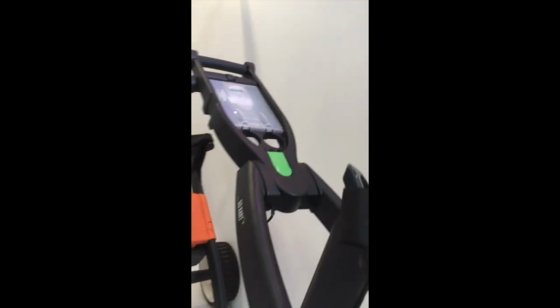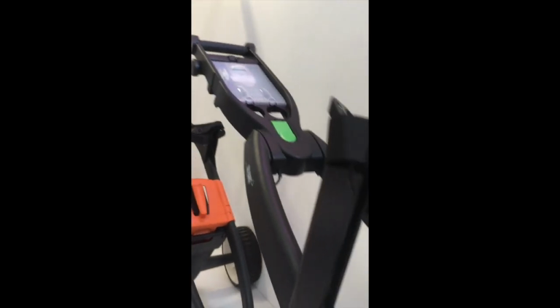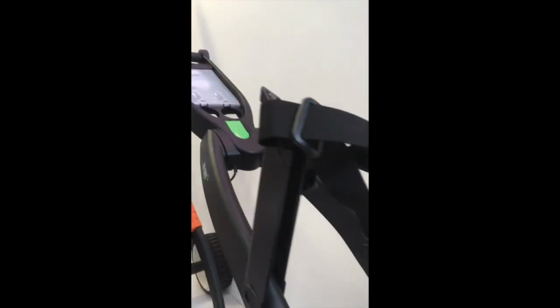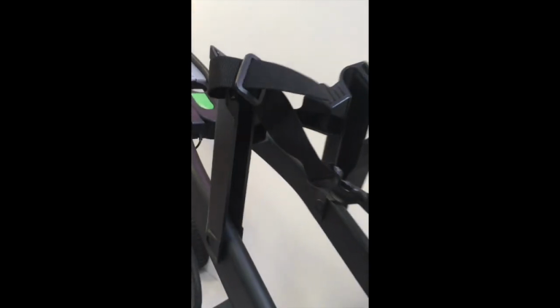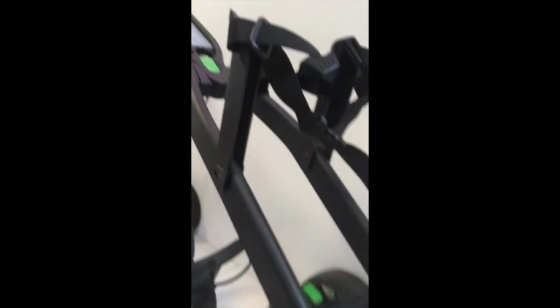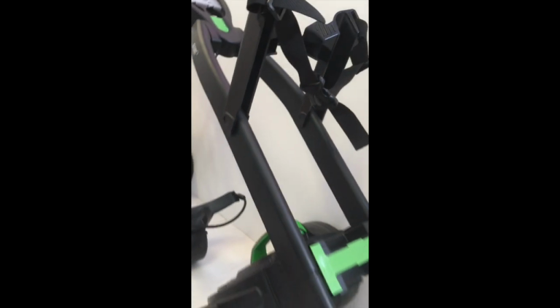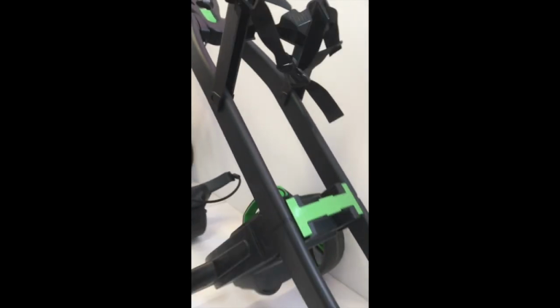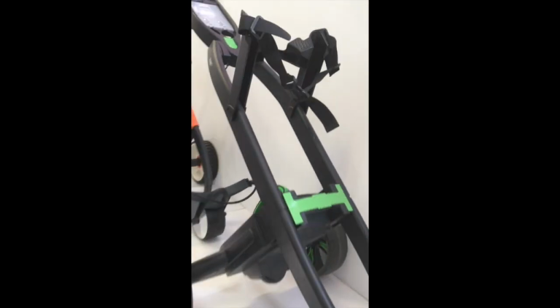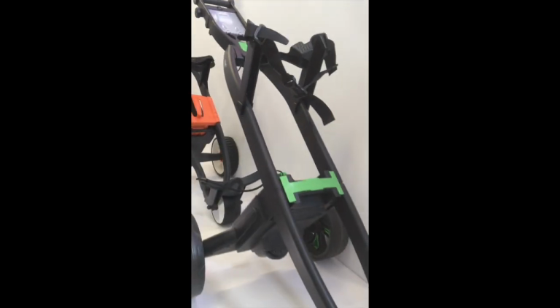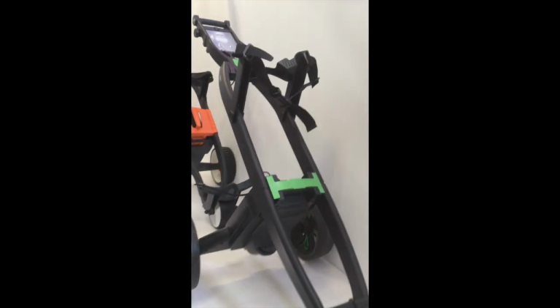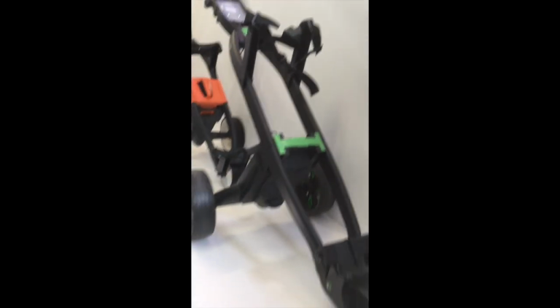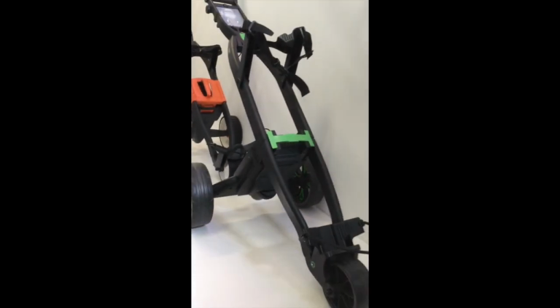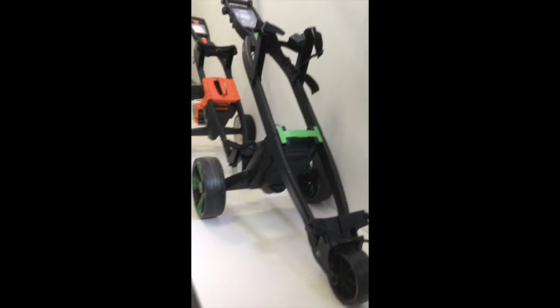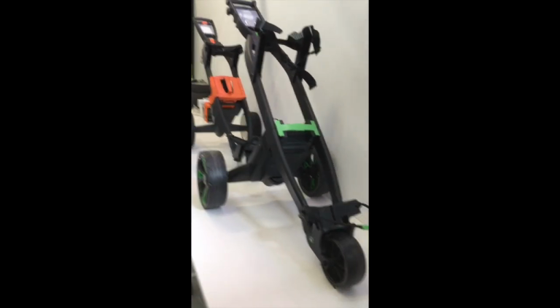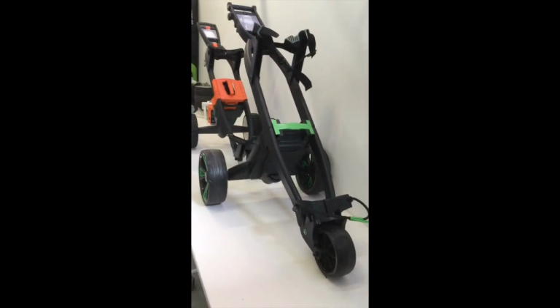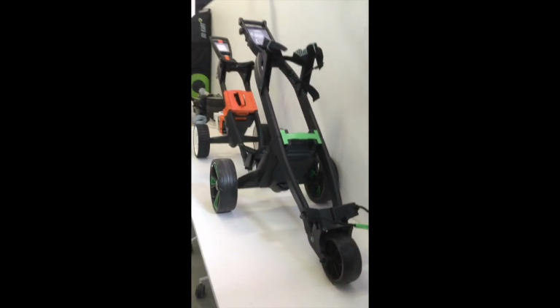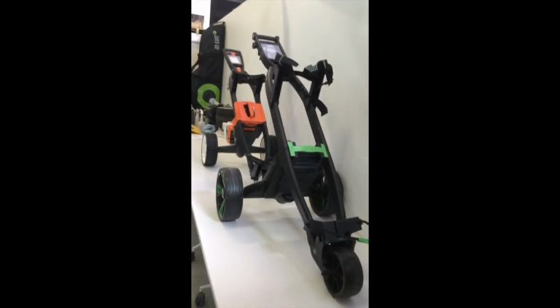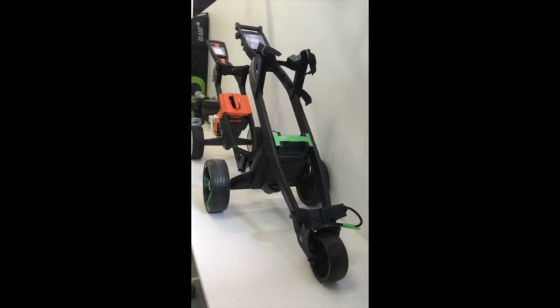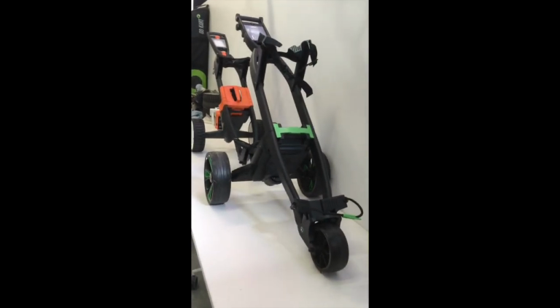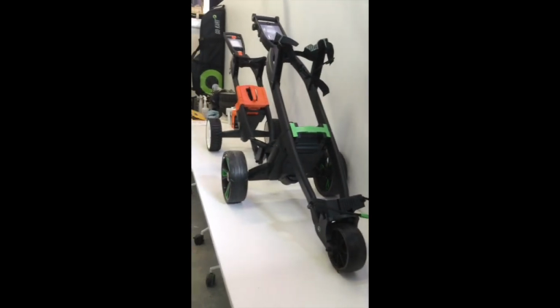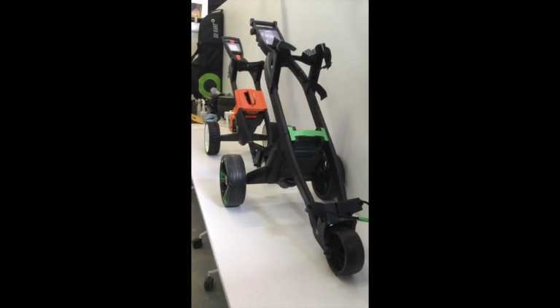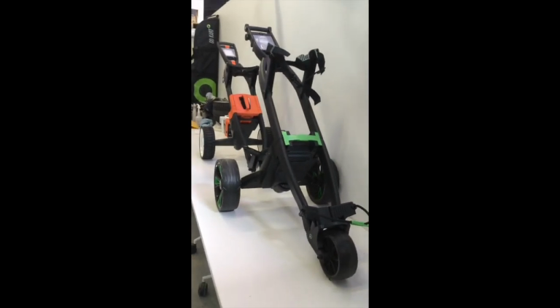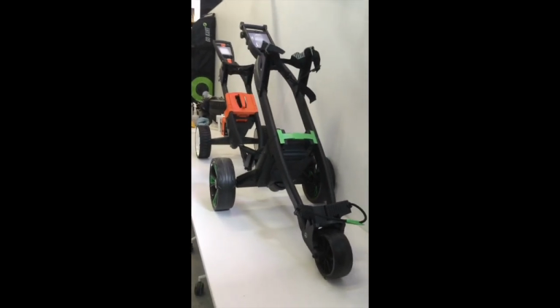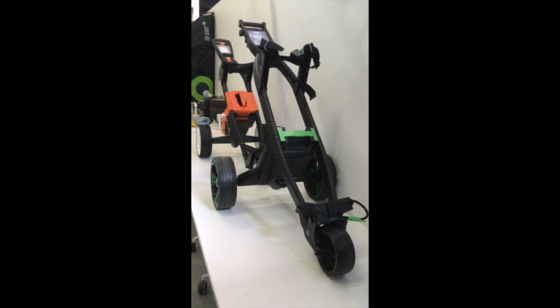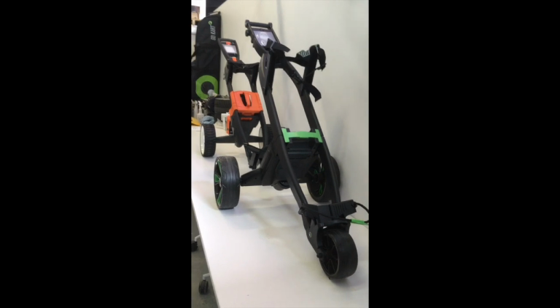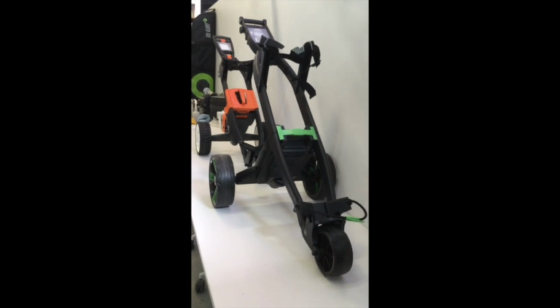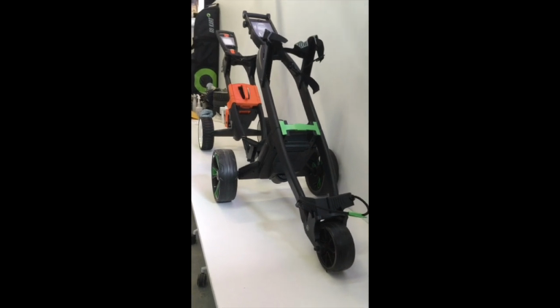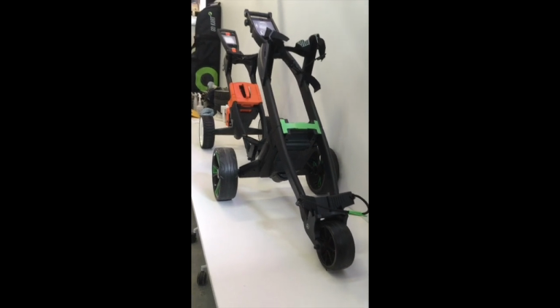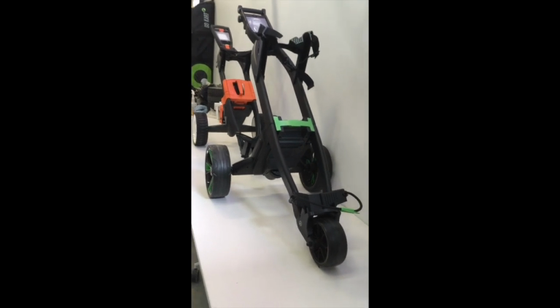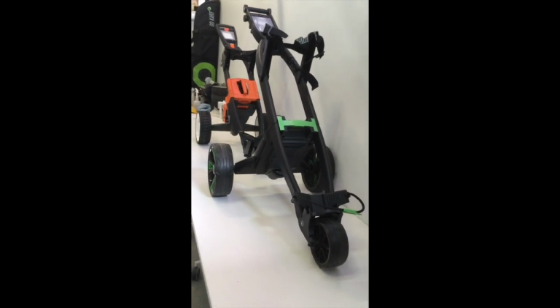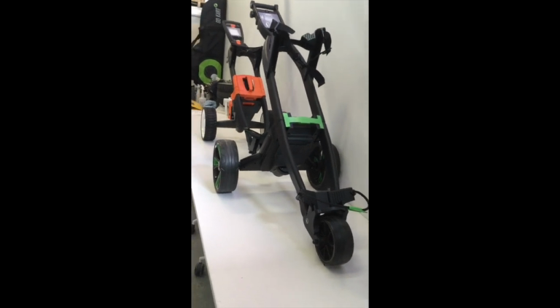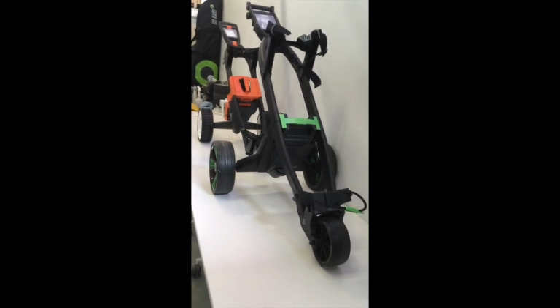So the new green model here — it's a very impressive unit. Many of the changes that have been made to this trolley are ones that you have requested.